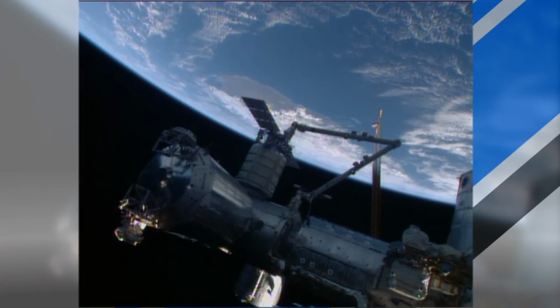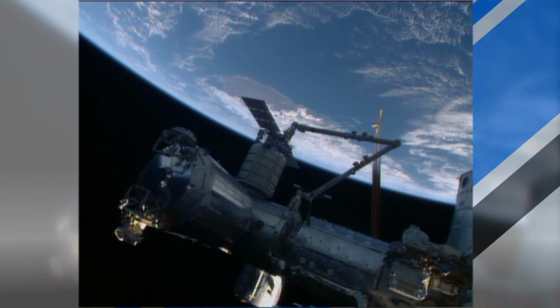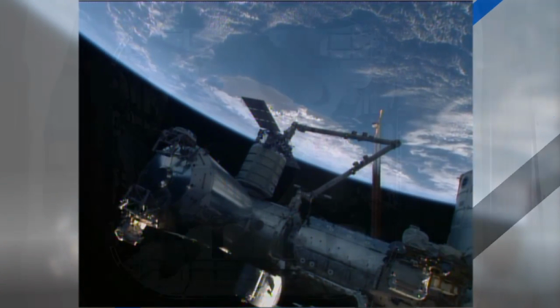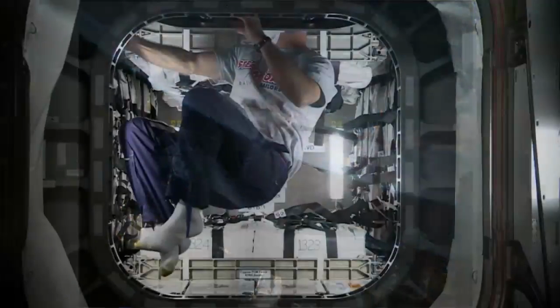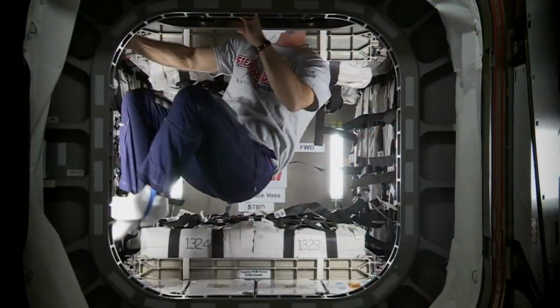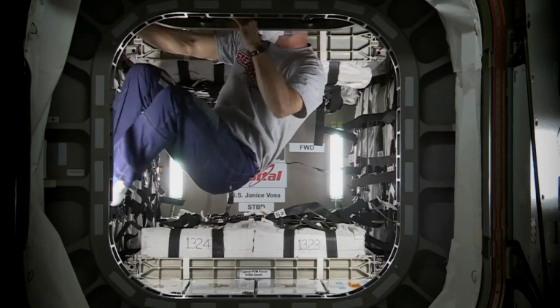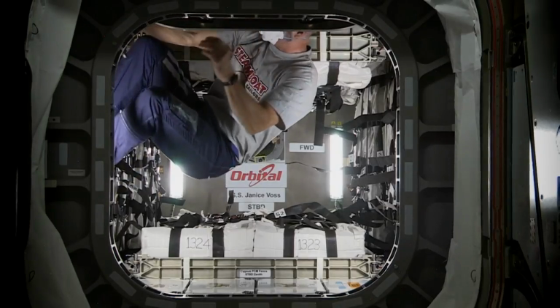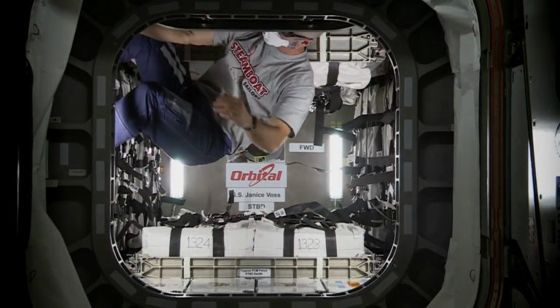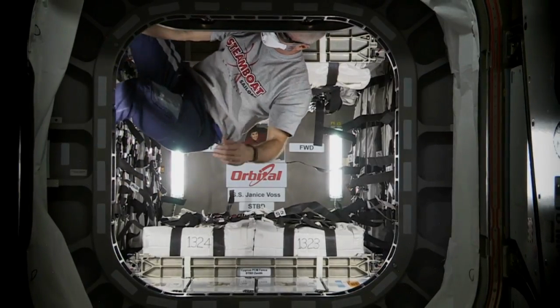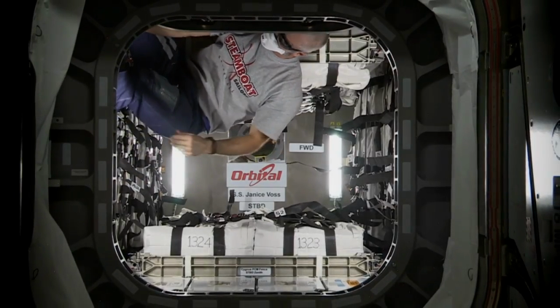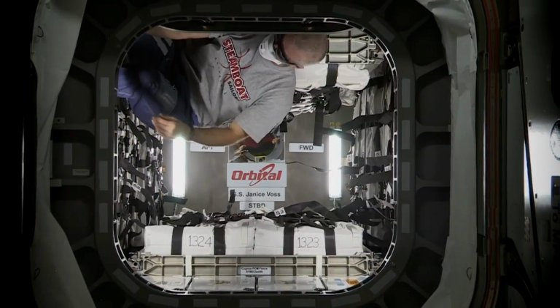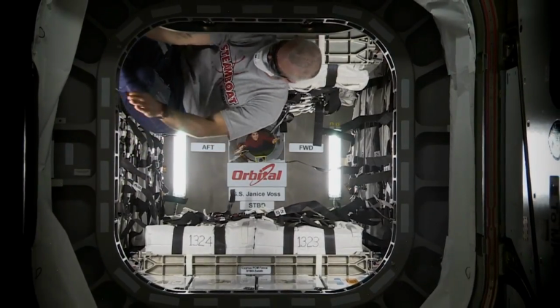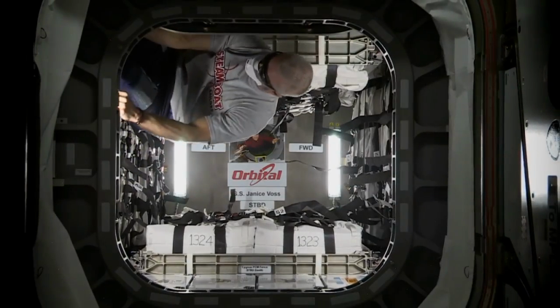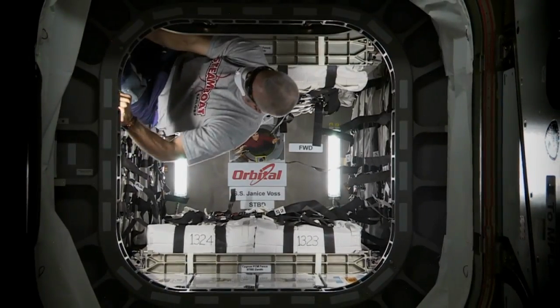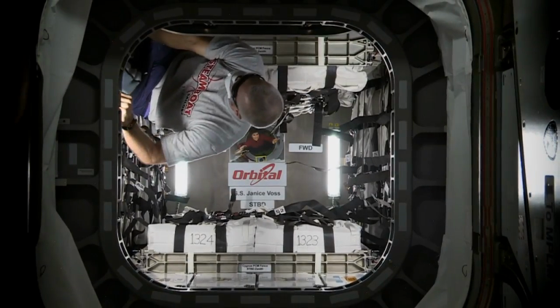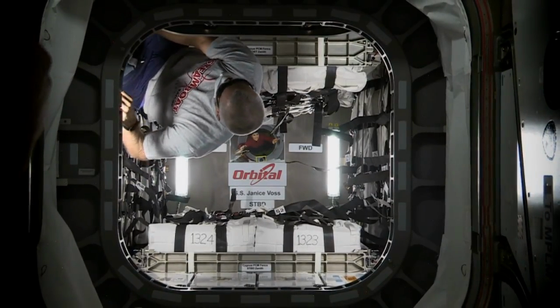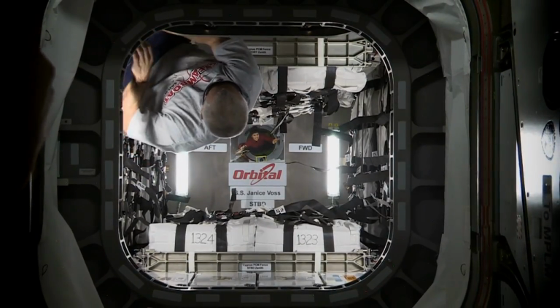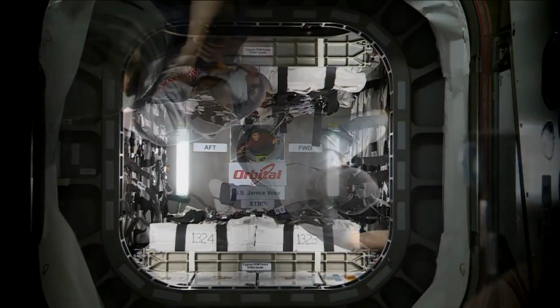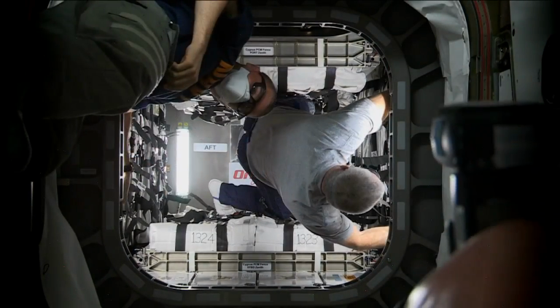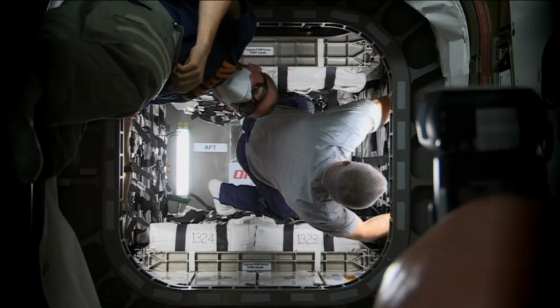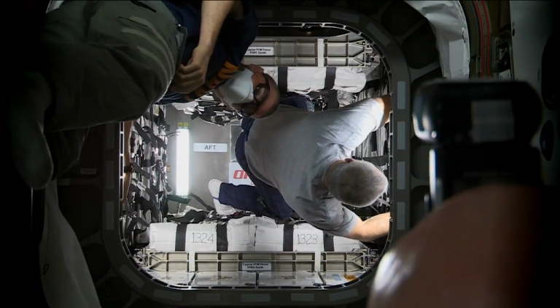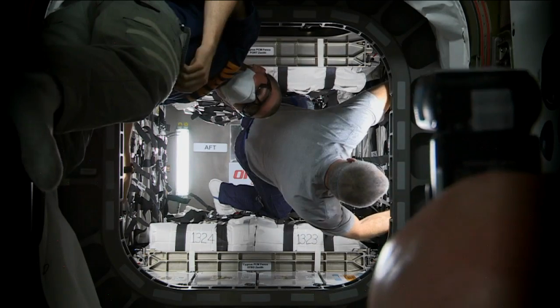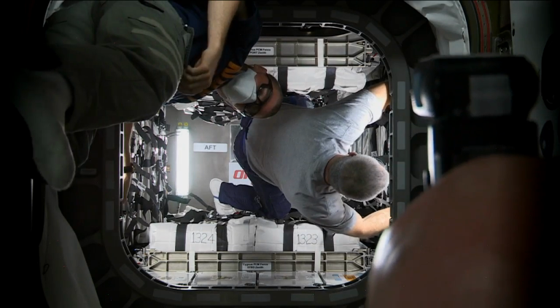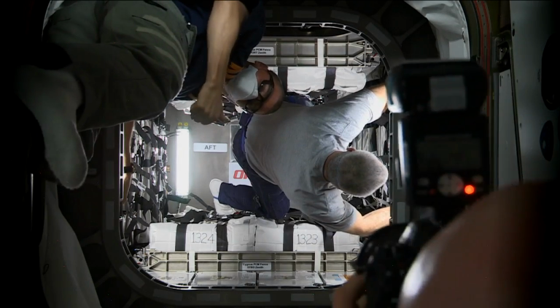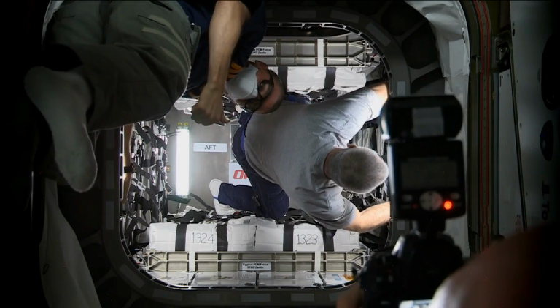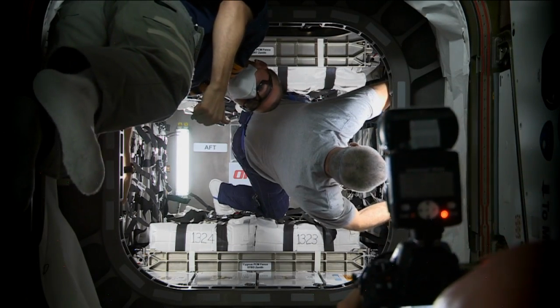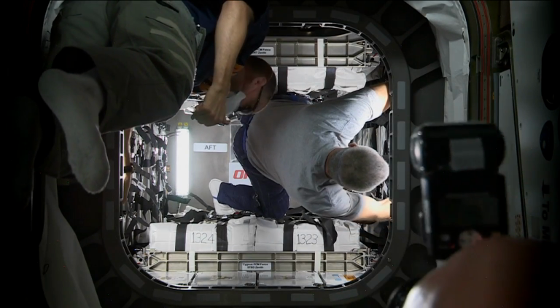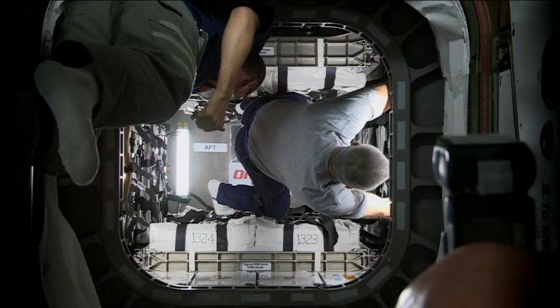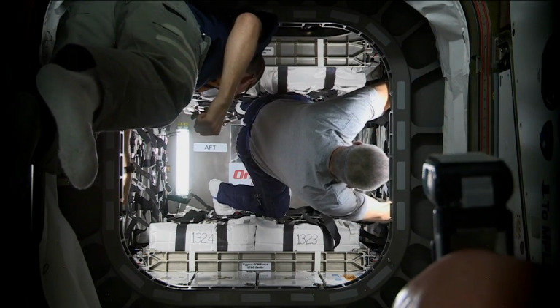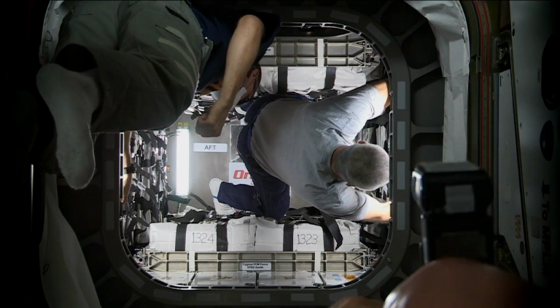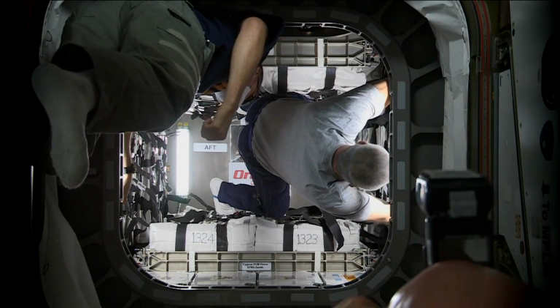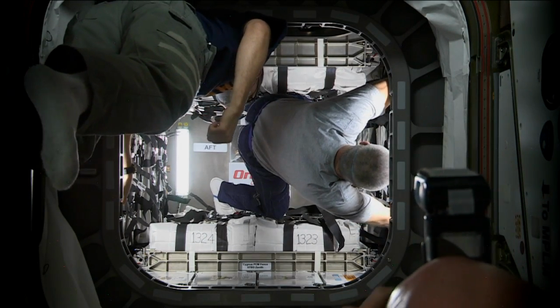The spacecraft was loaded with more than 3,000 pounds of supplies, science experiments, and spacewalk equipment for the ISS crew. Hatches were opened on Thursday and the crew will spend the next several days unloading the cargo.